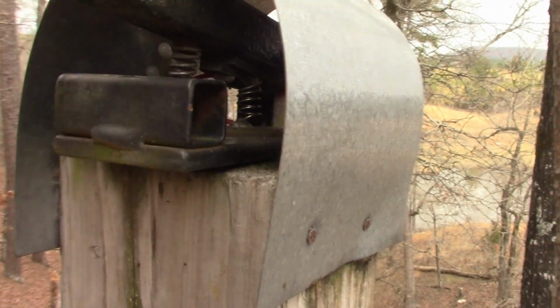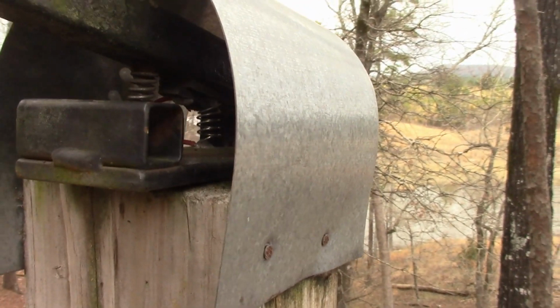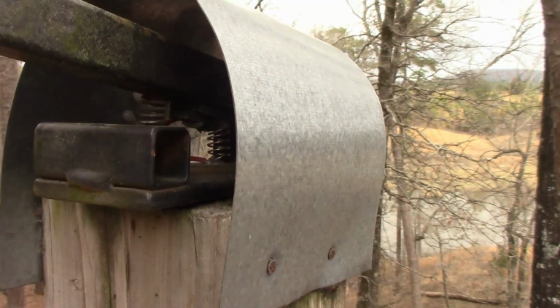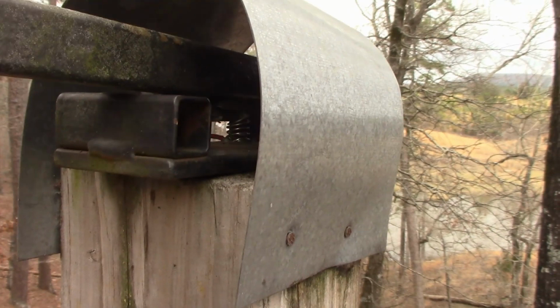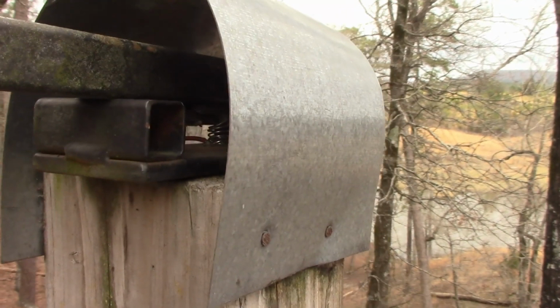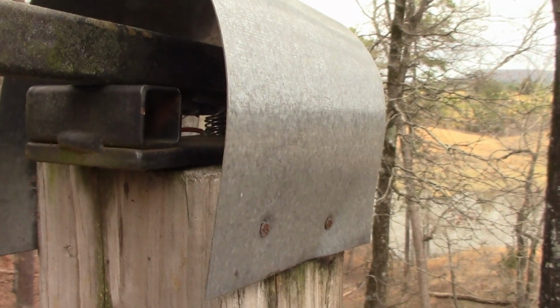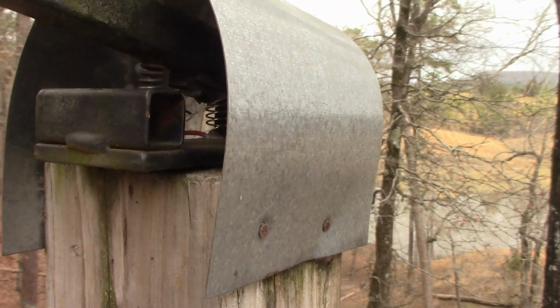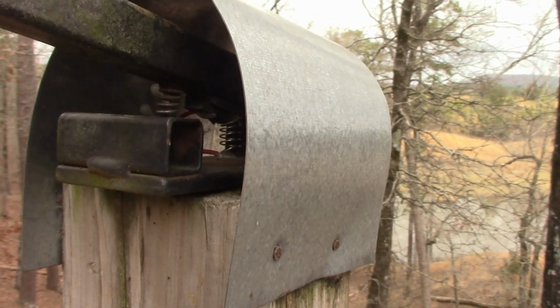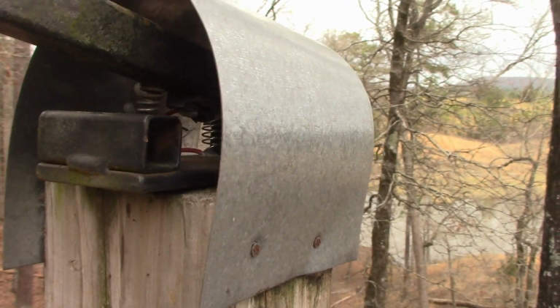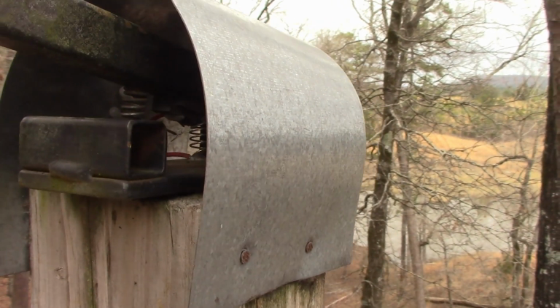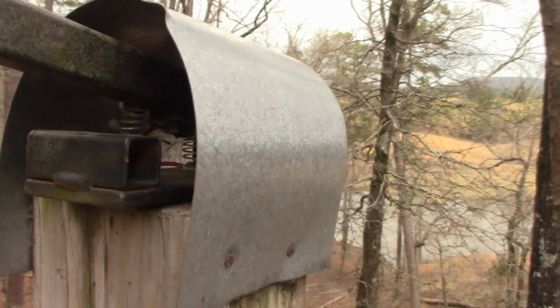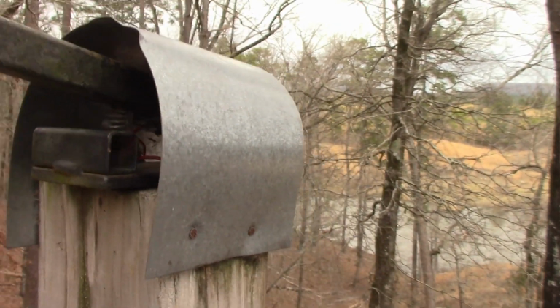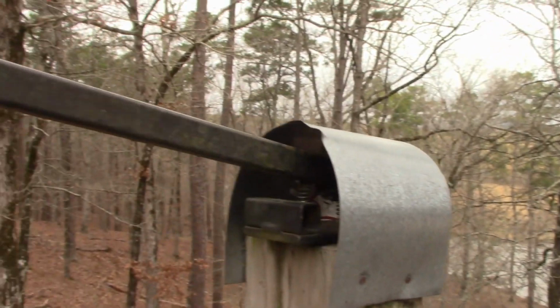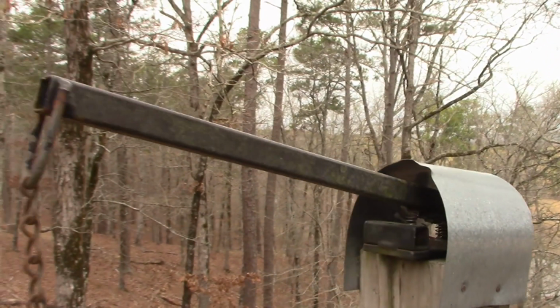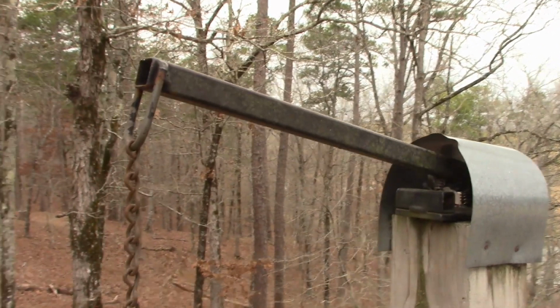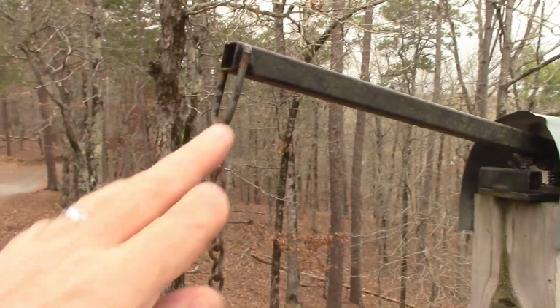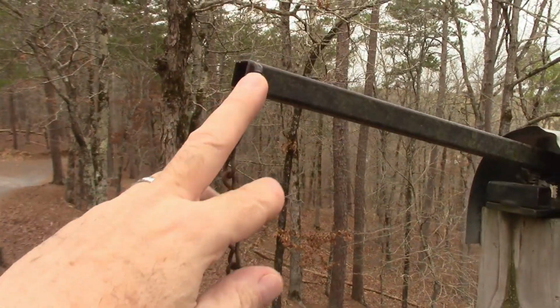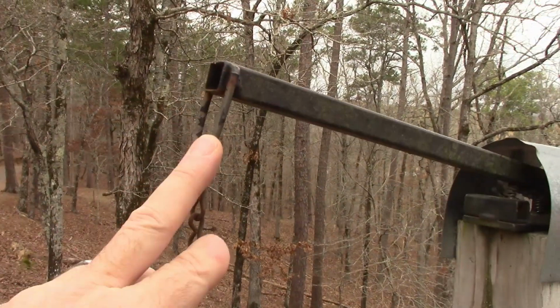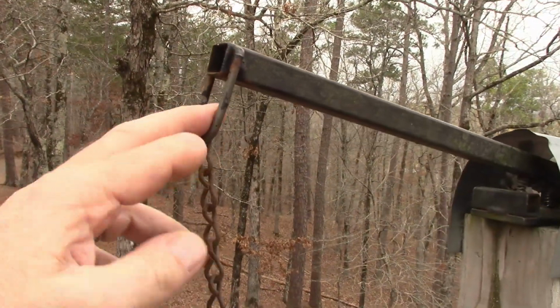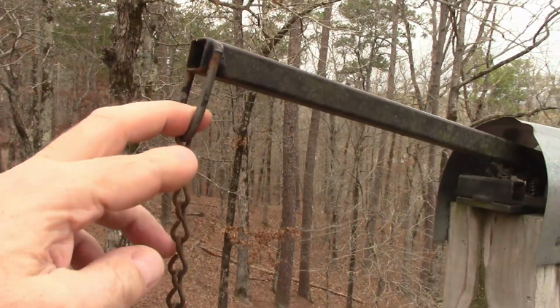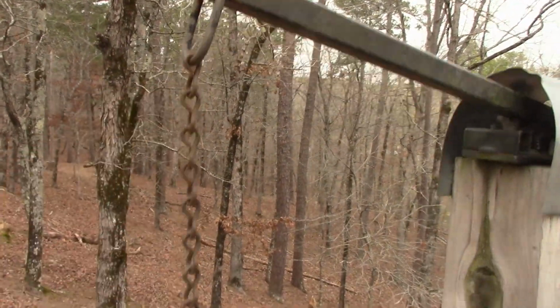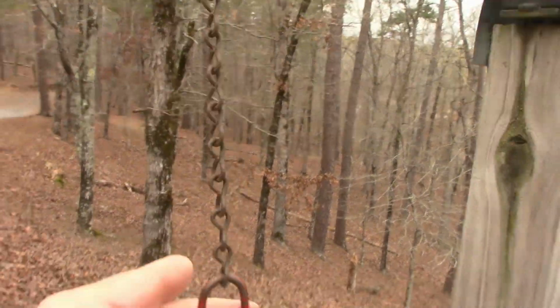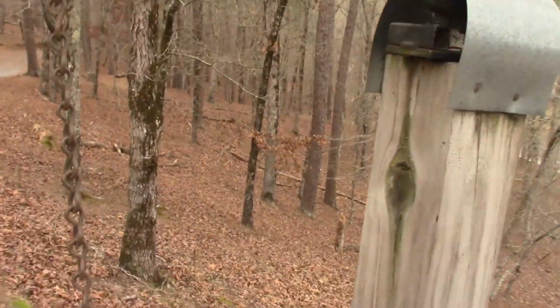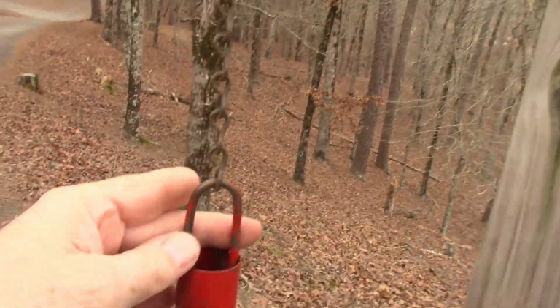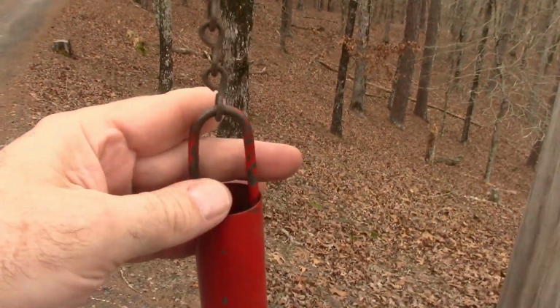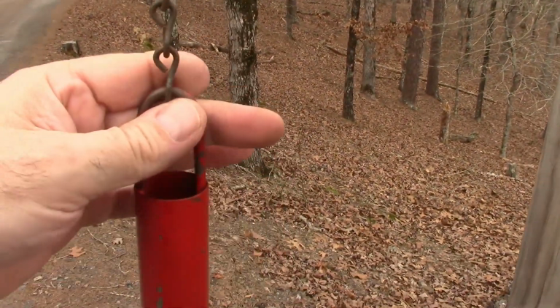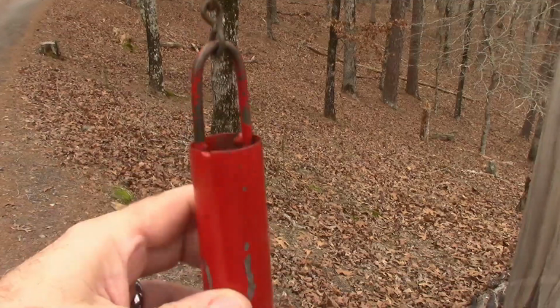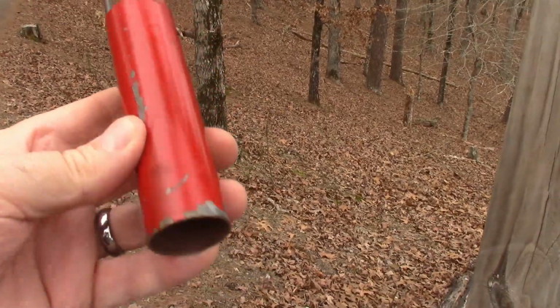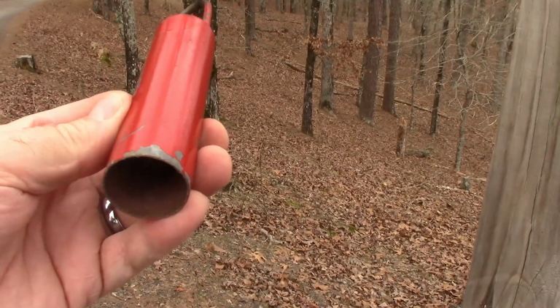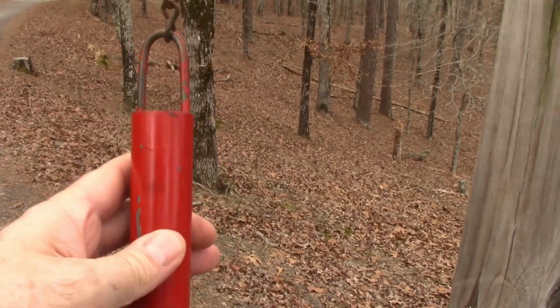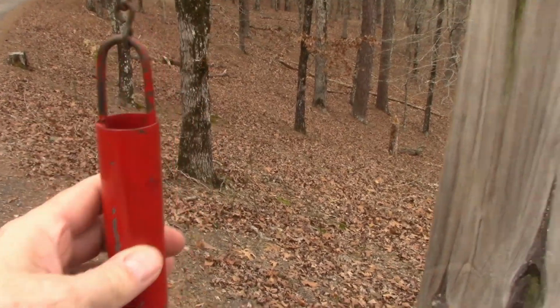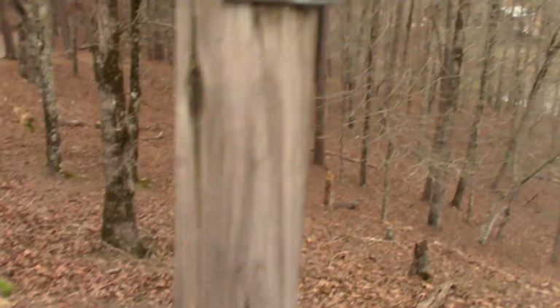And so when you pull it, it makes contact and will close the gate. Out here I've just got some heavy wire, chain, heavy wire. This is just a piece of conduit and then I painted them red.